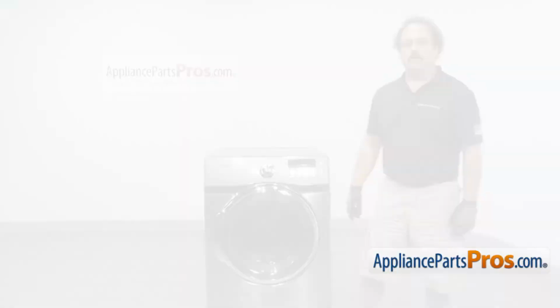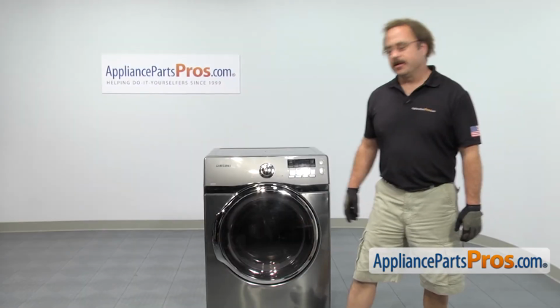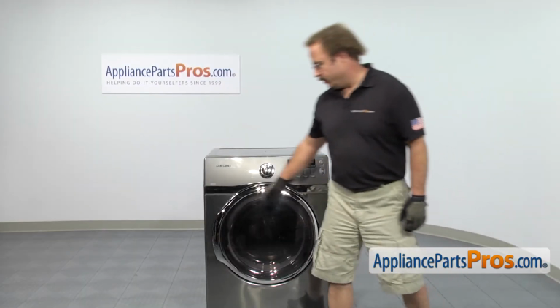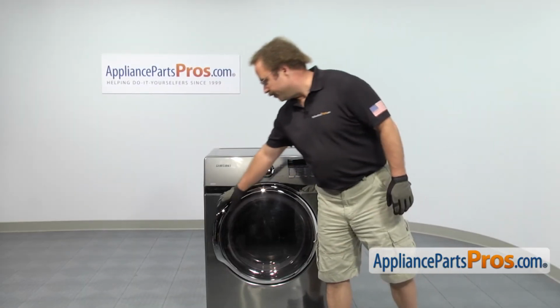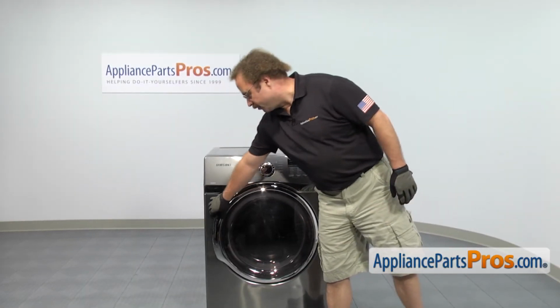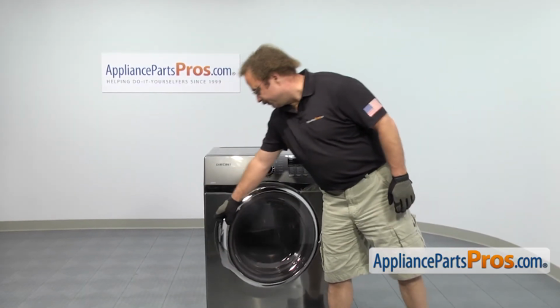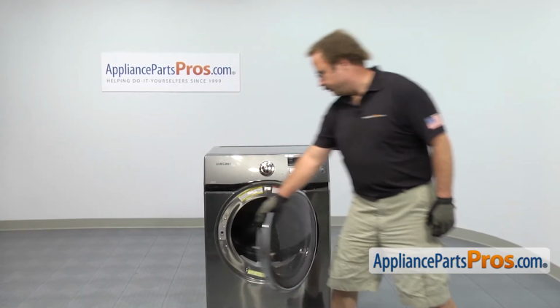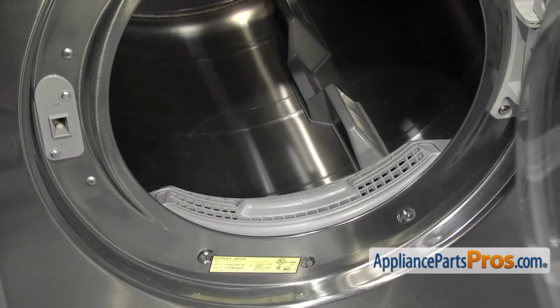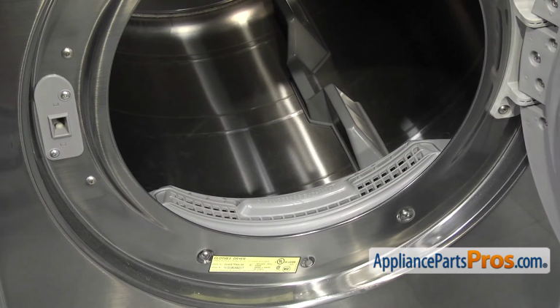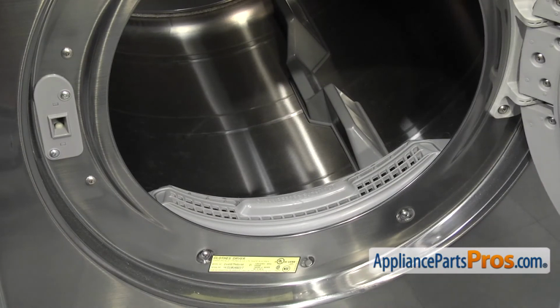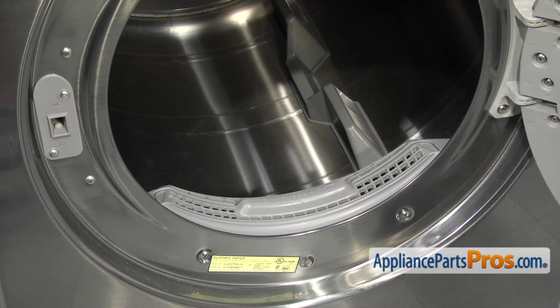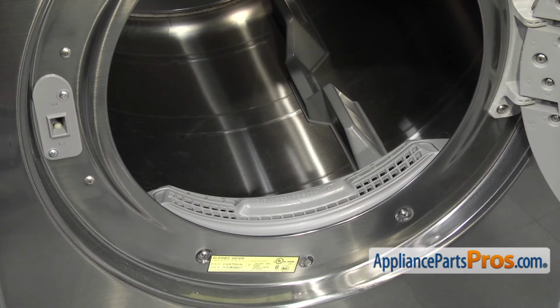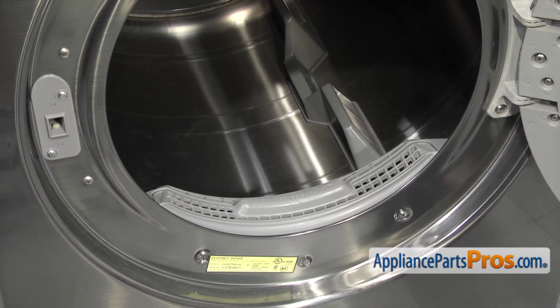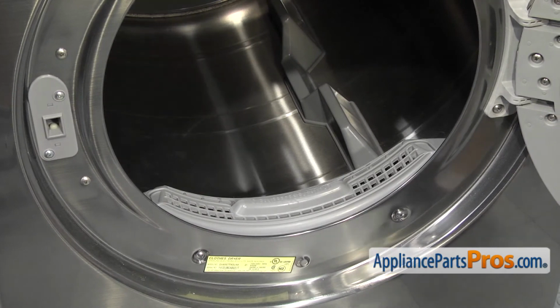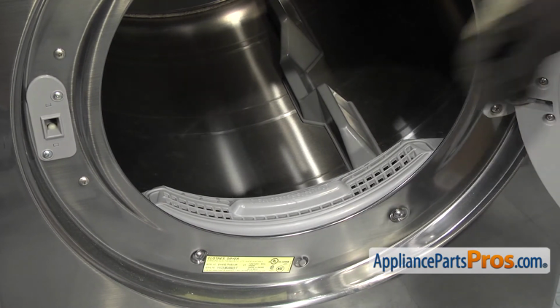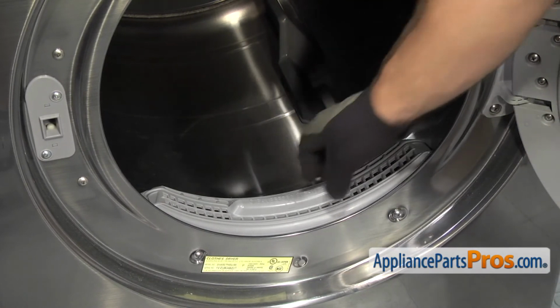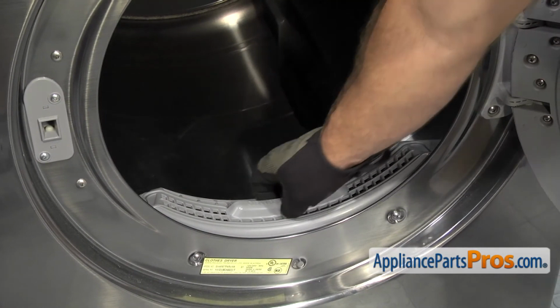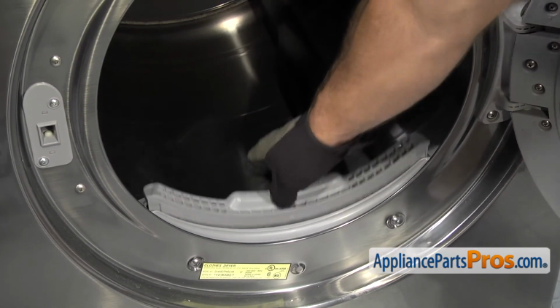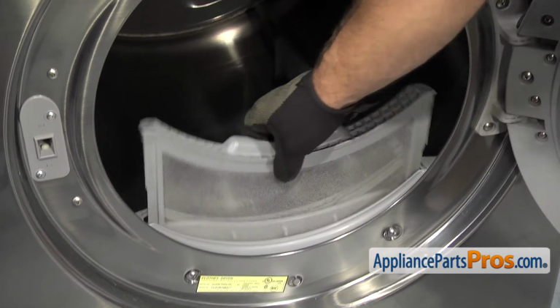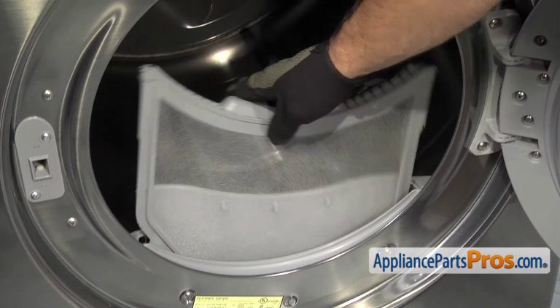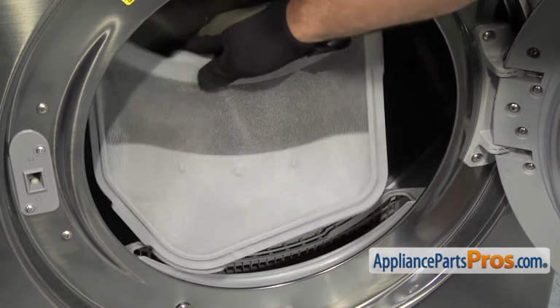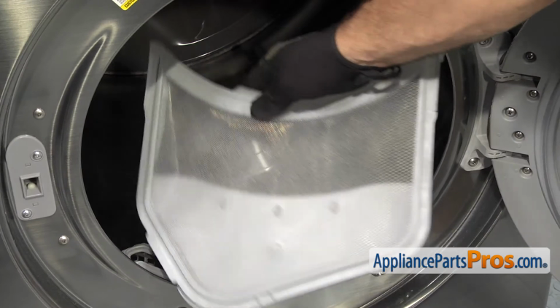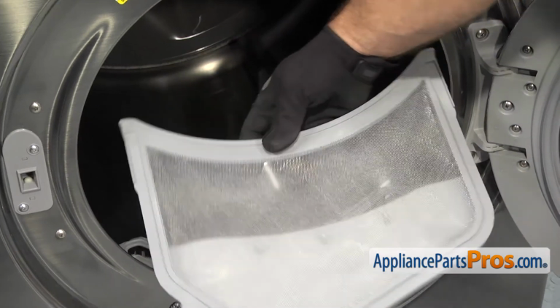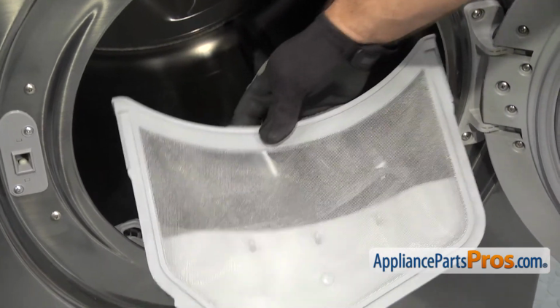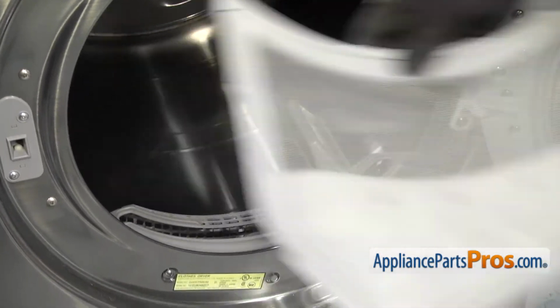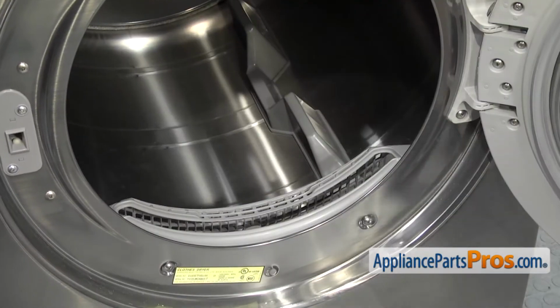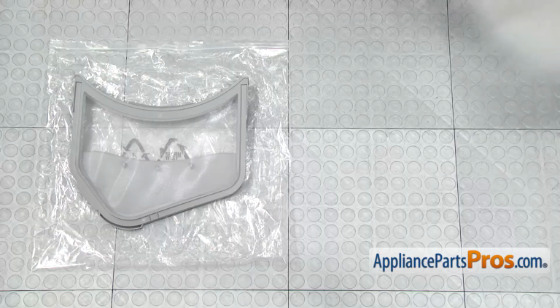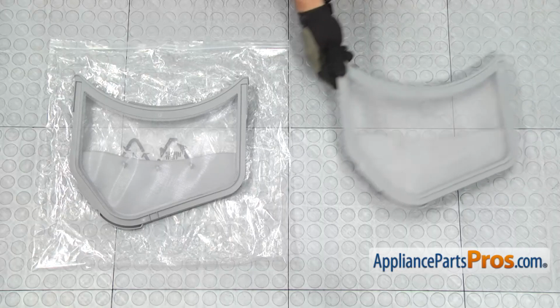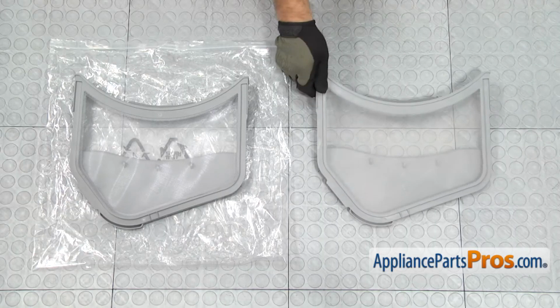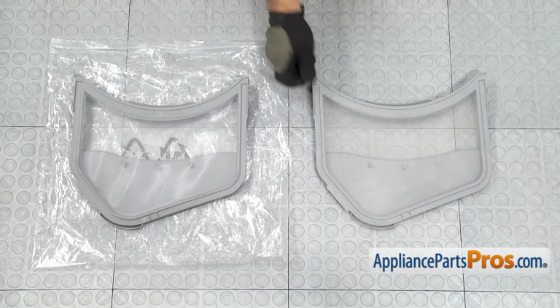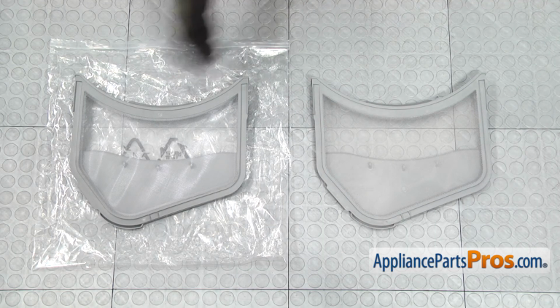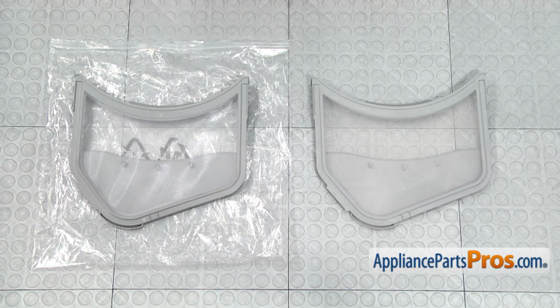In order to get to the part, we have to open up the dryer door. Now that we have the door open, we can reach in and pull the Lint Filter out. All you have to do is lift it up and pull it out of the dryer.